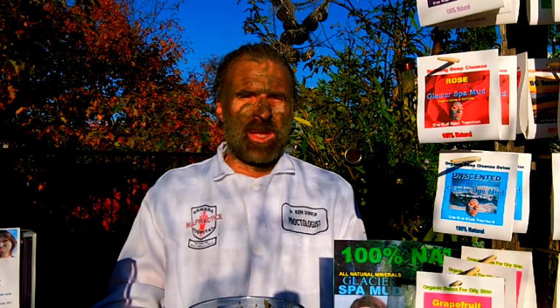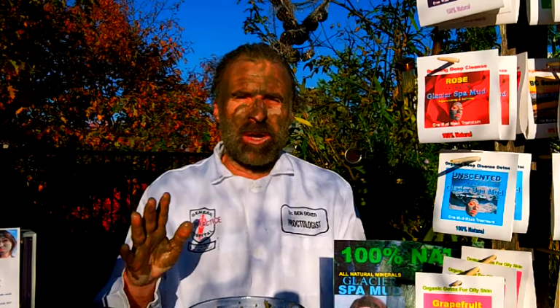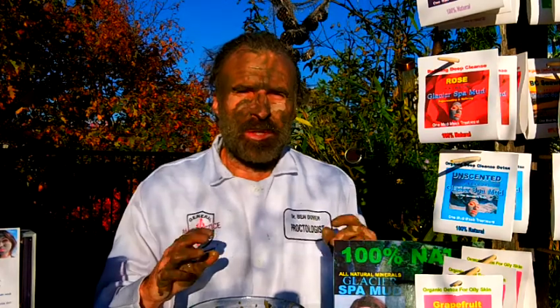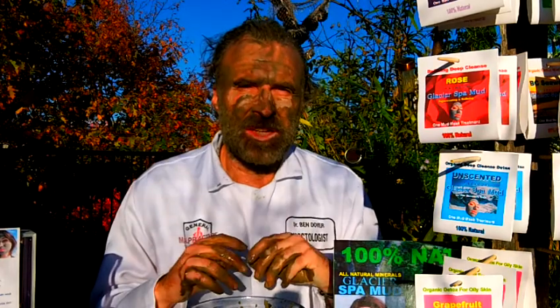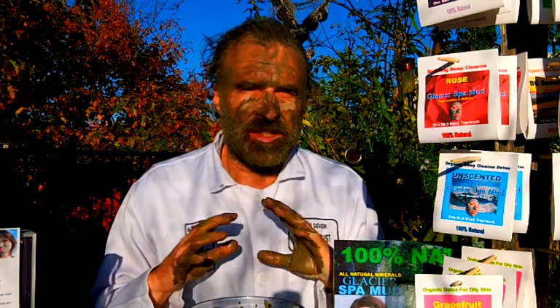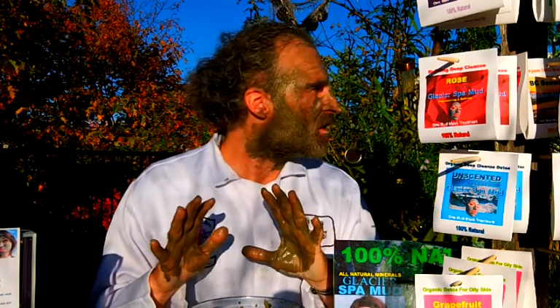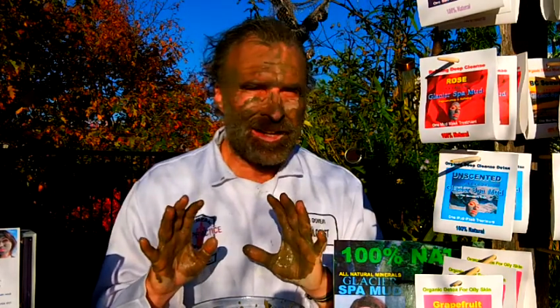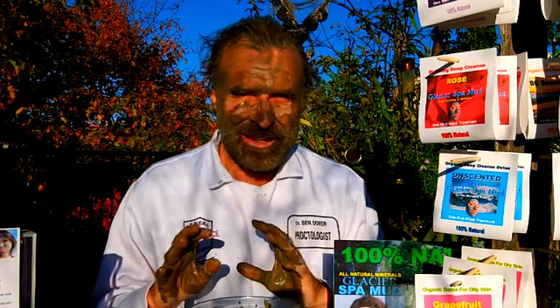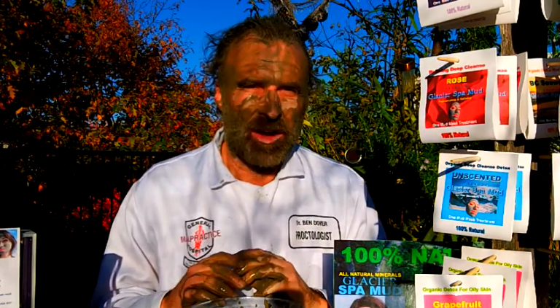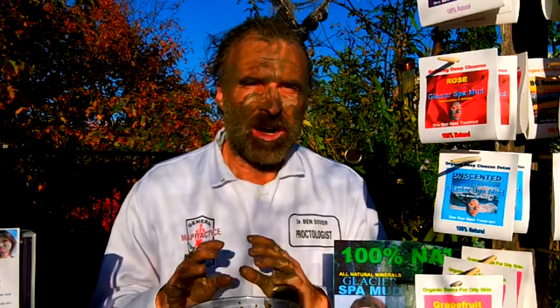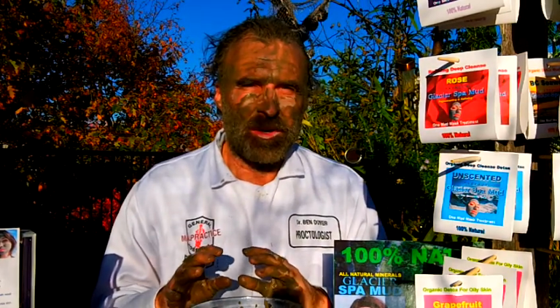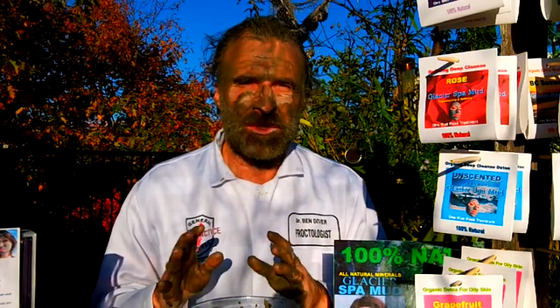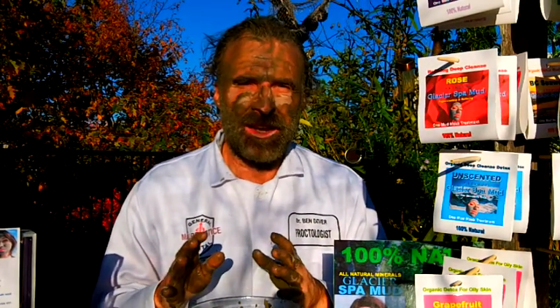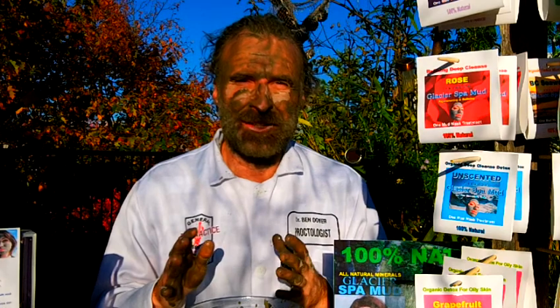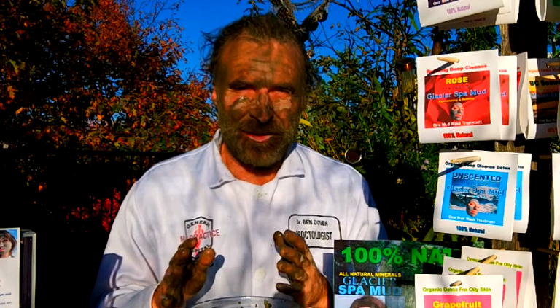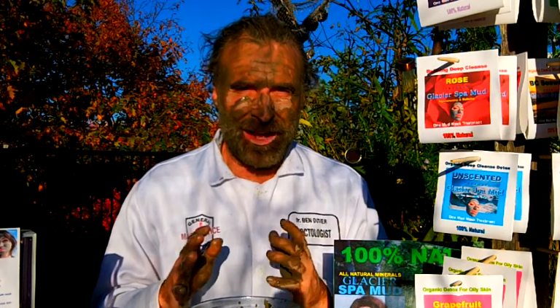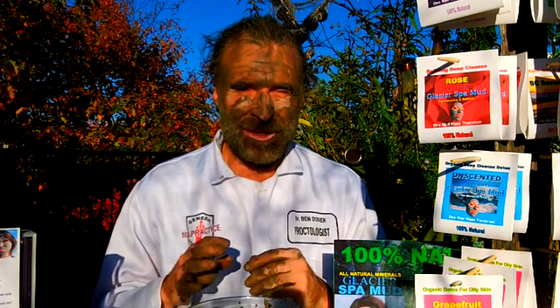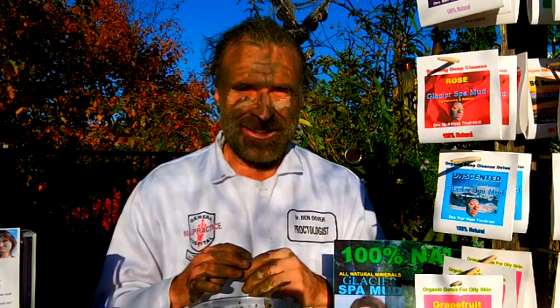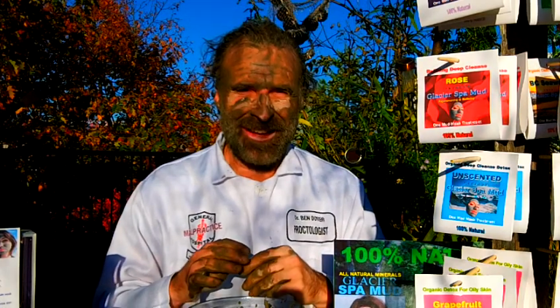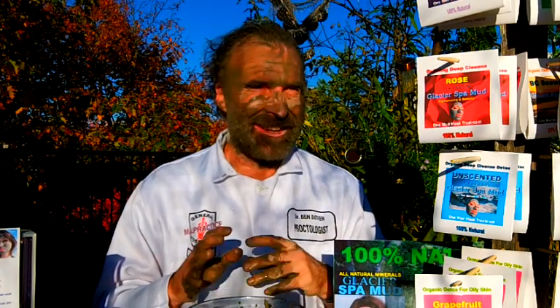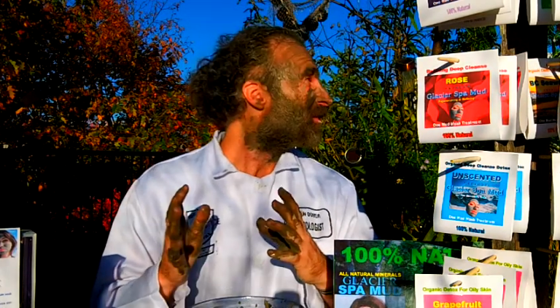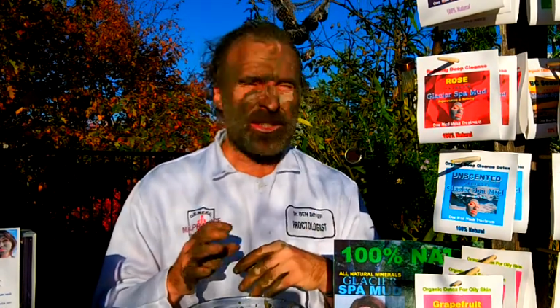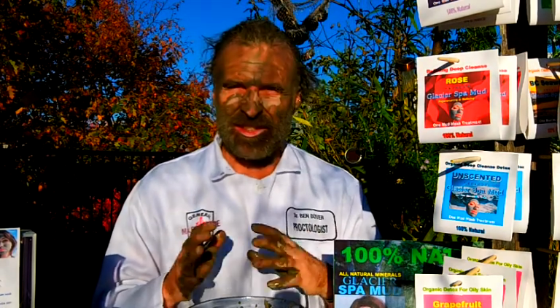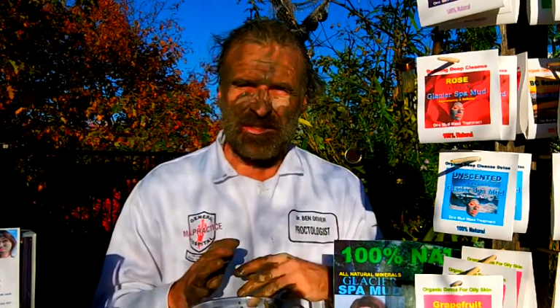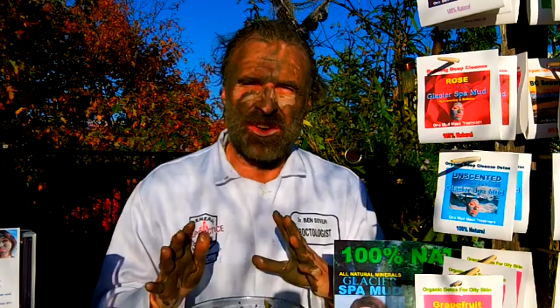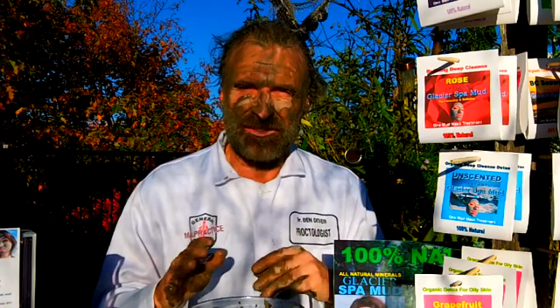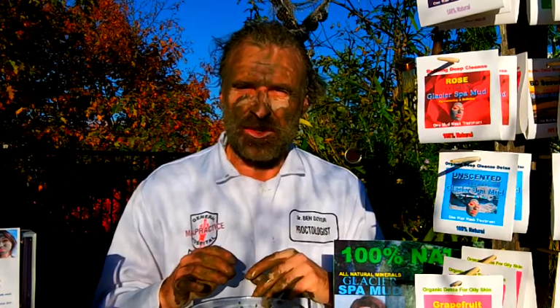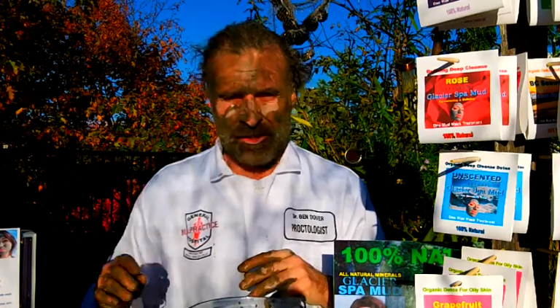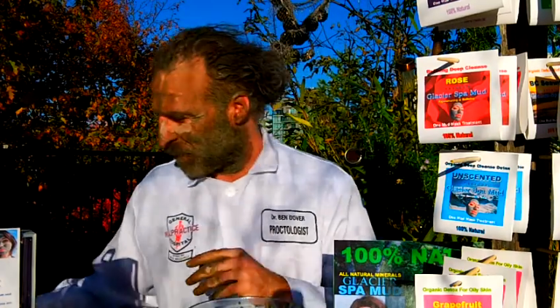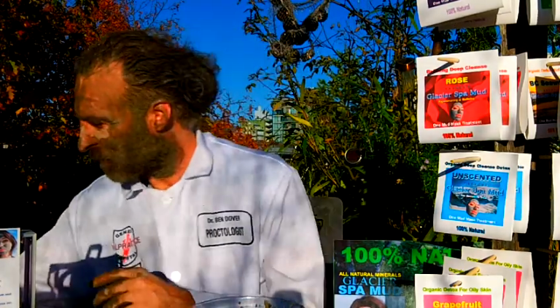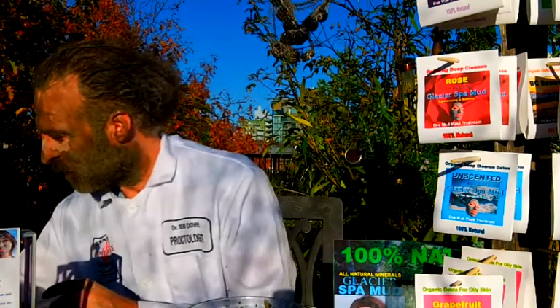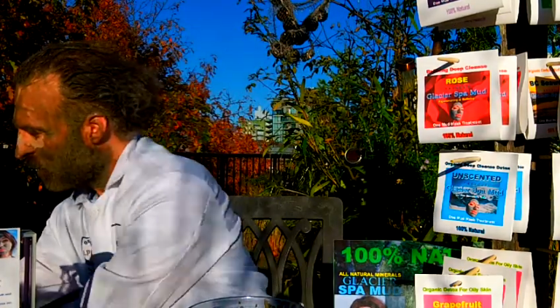By the way, our location today is a nice hot sunny deck in October - almost November. We're Halloween weekend right now and 20 degrees Celsius in Vancouver, which is unheard of. It's just magical.